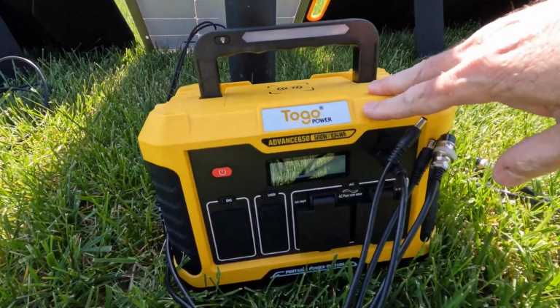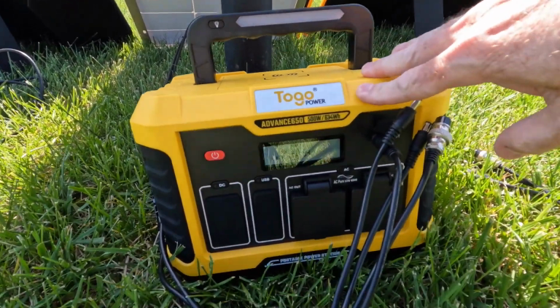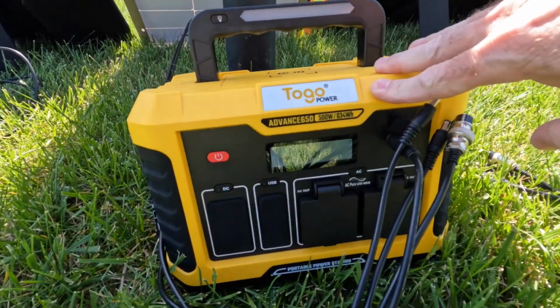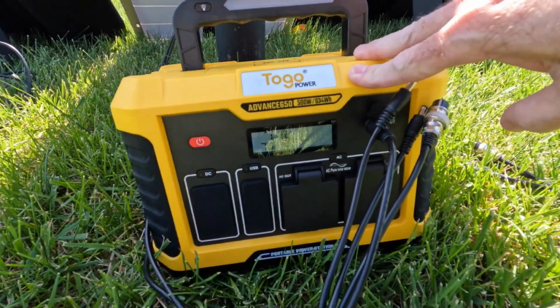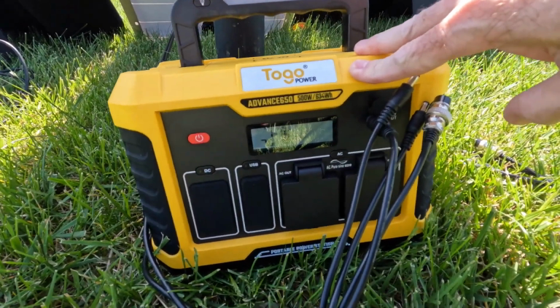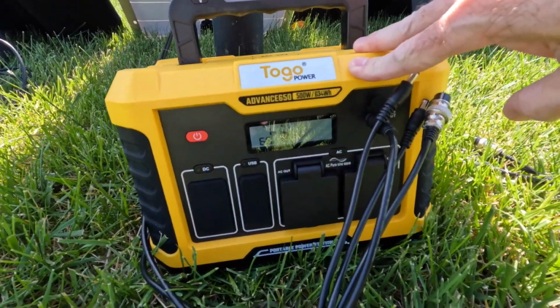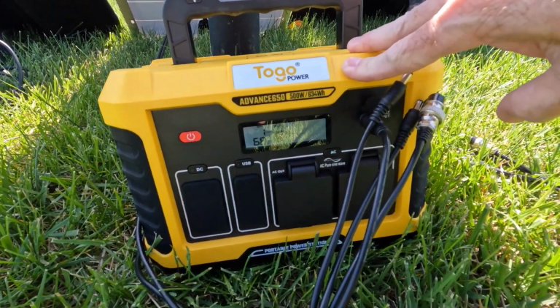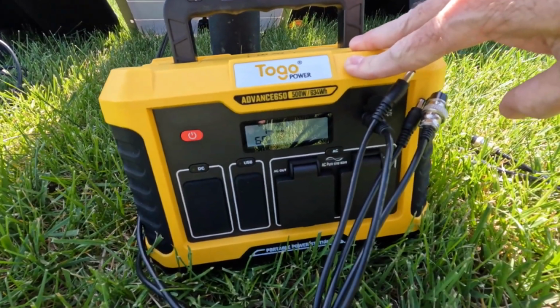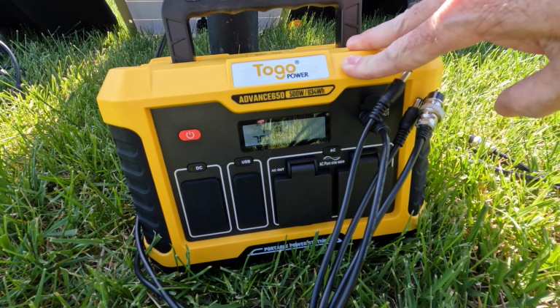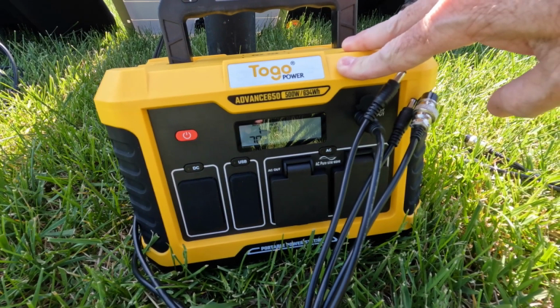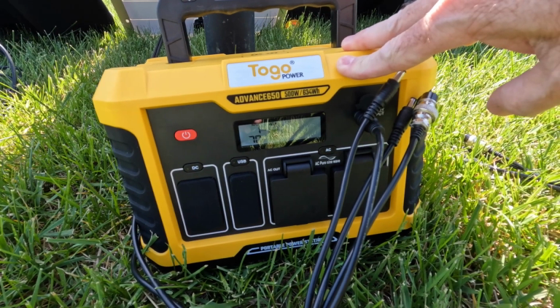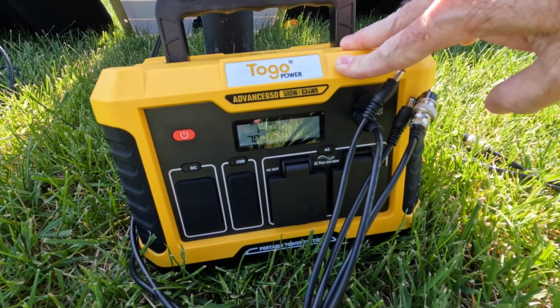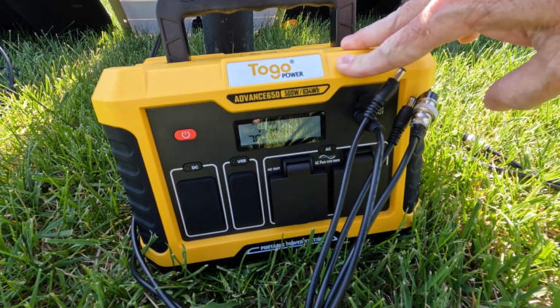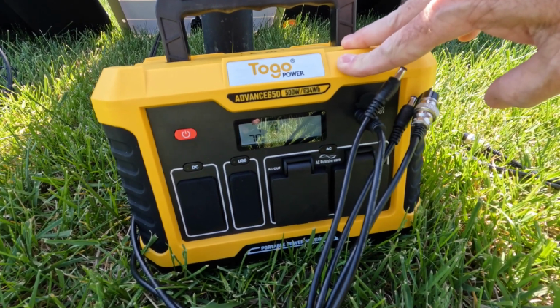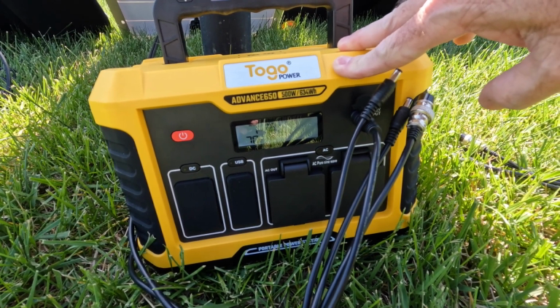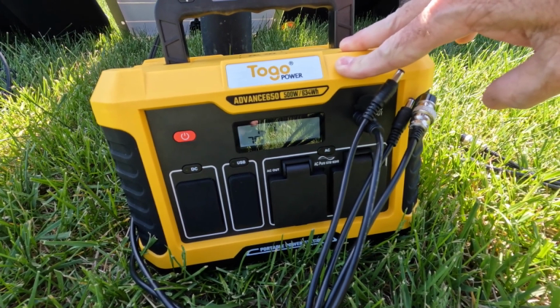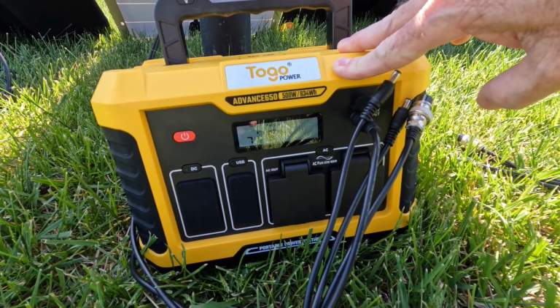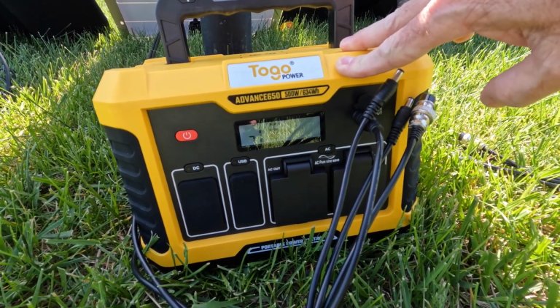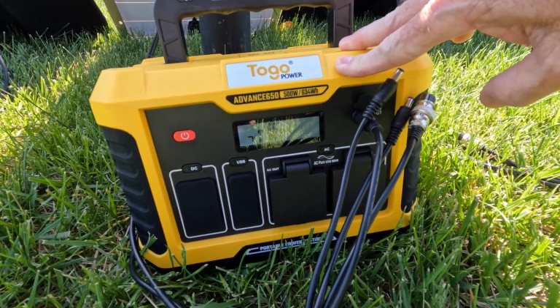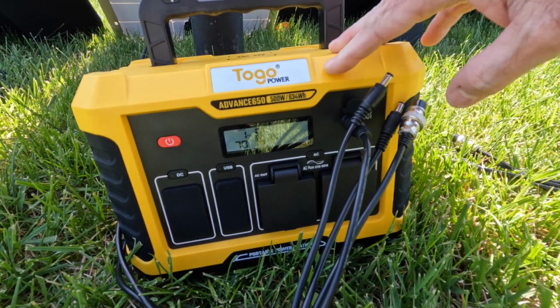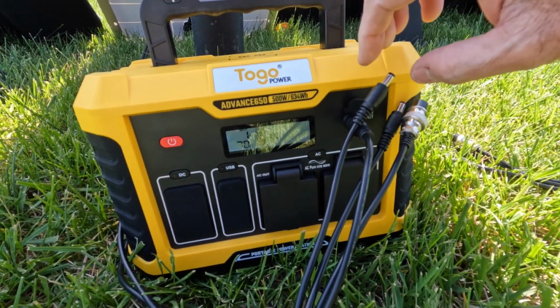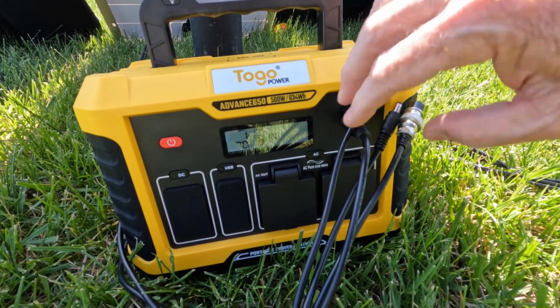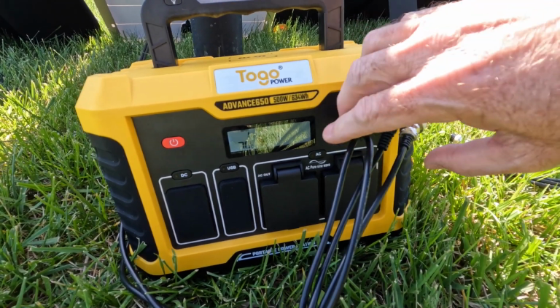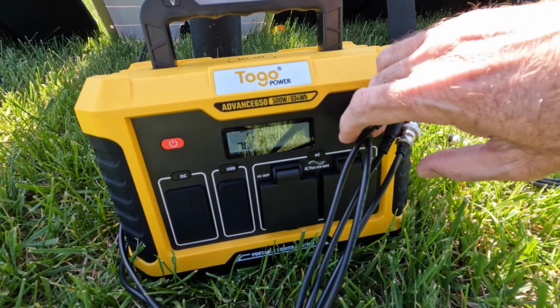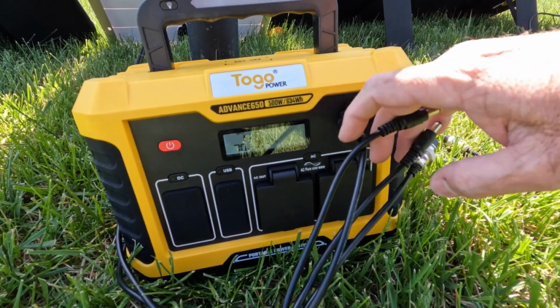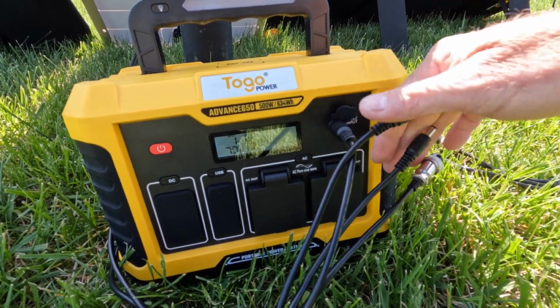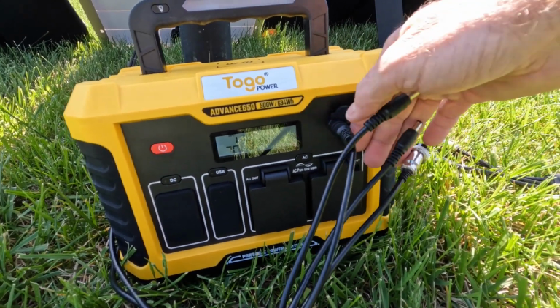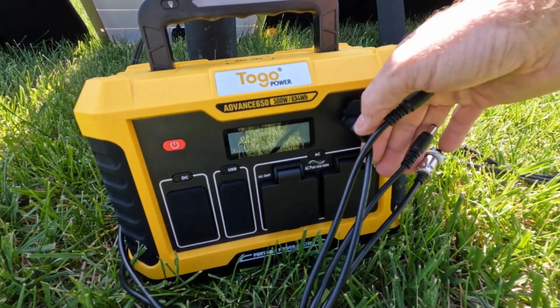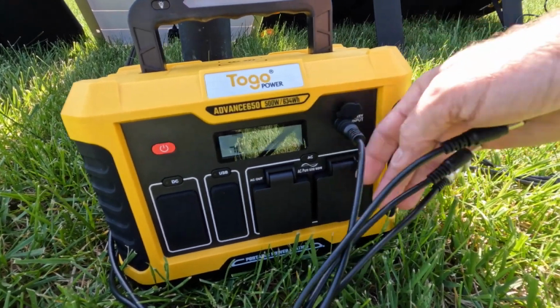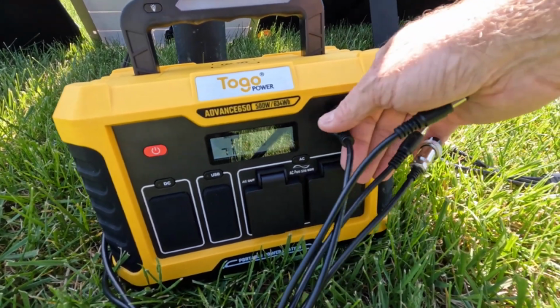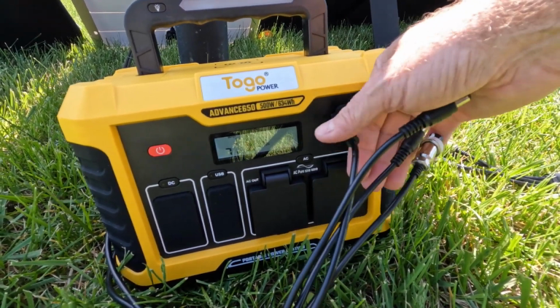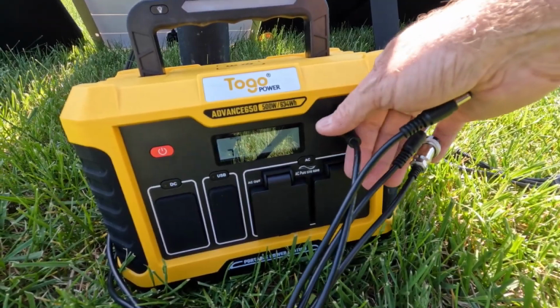It'll take a second to climb back up. So we're only getting 70 watts out of the Rock Pals versus, call it 84-85 watts out of the BougeRV 100.